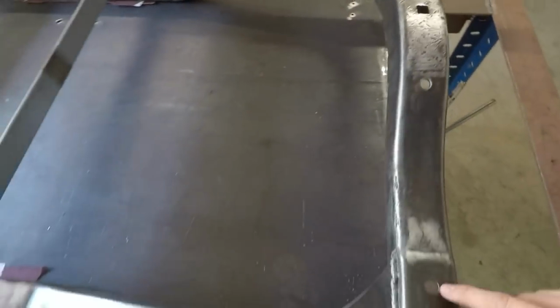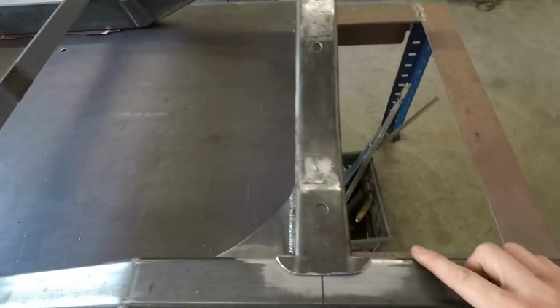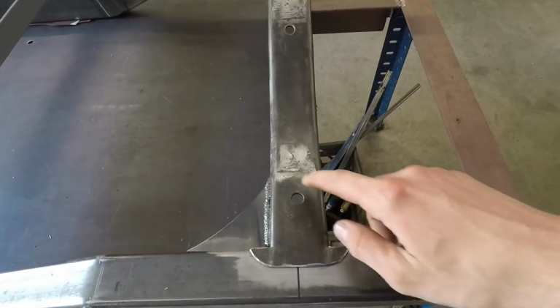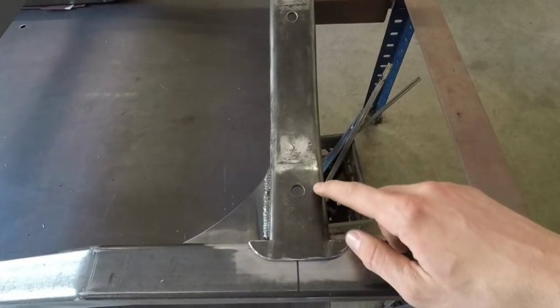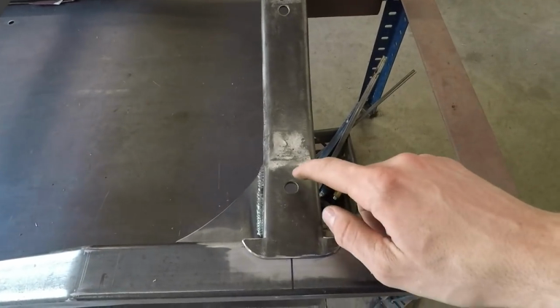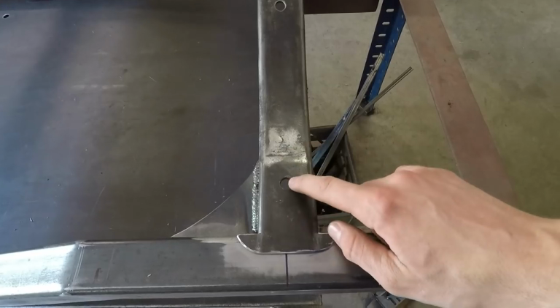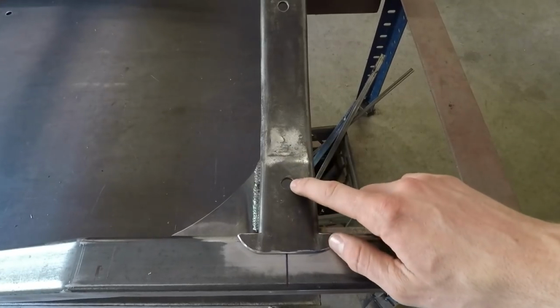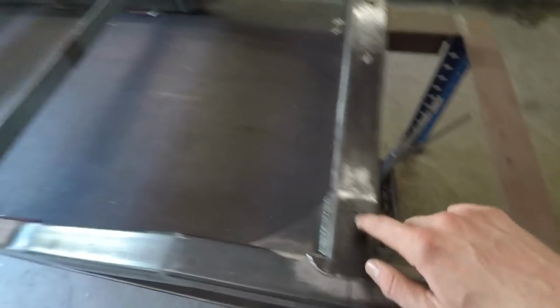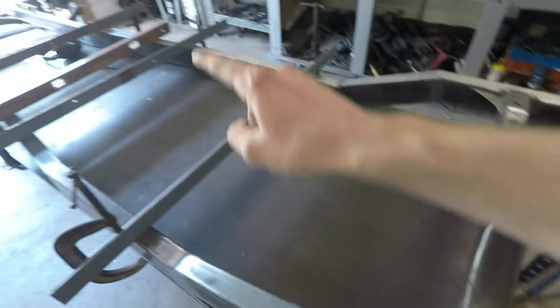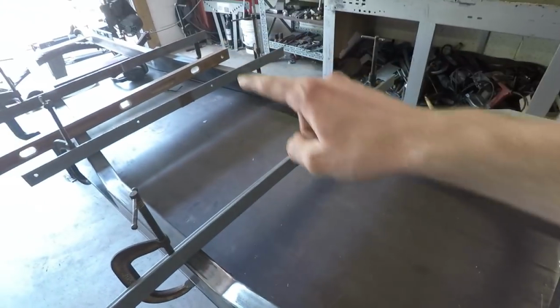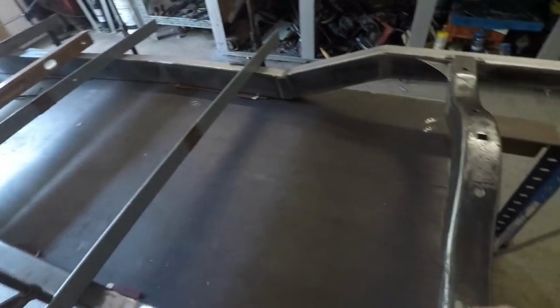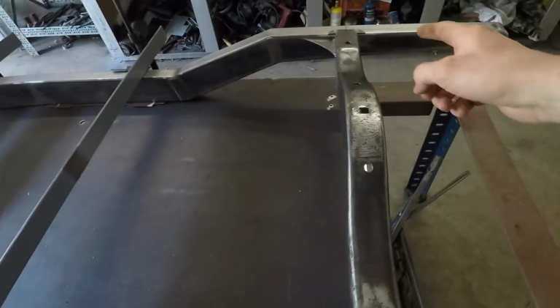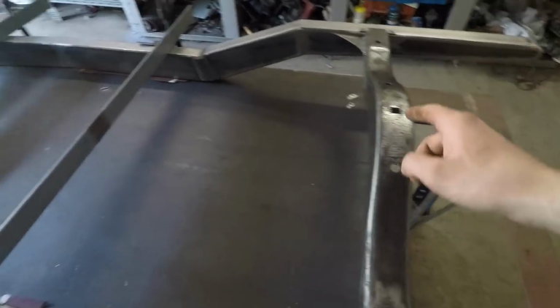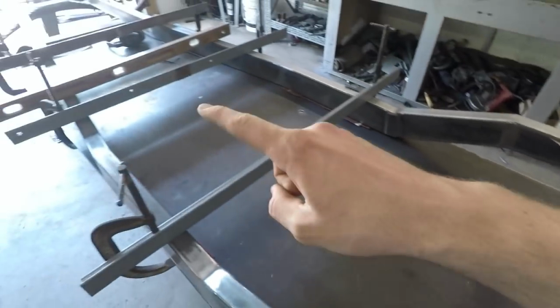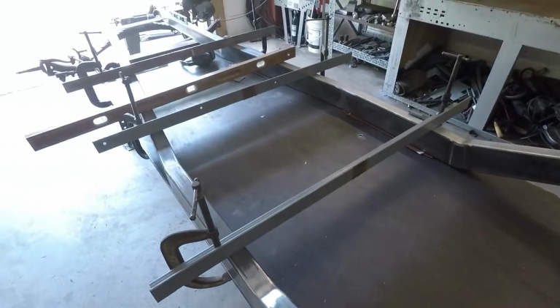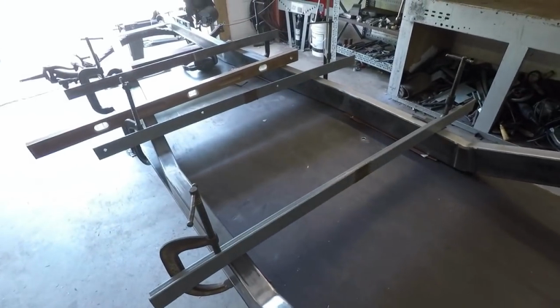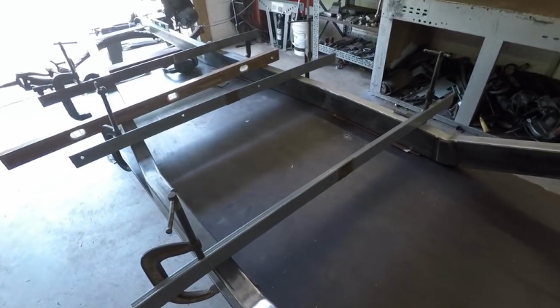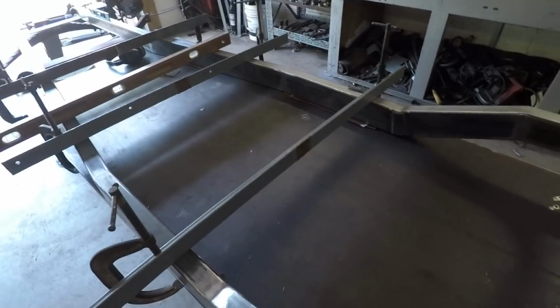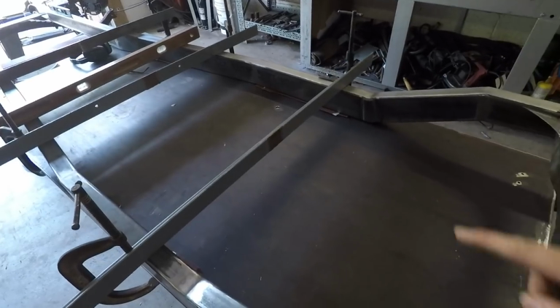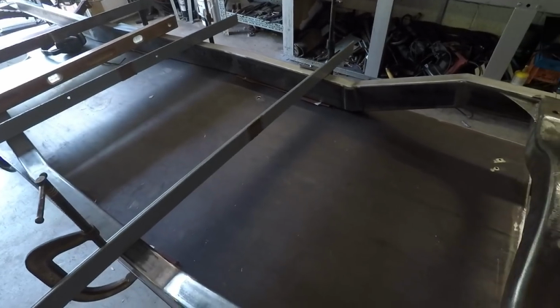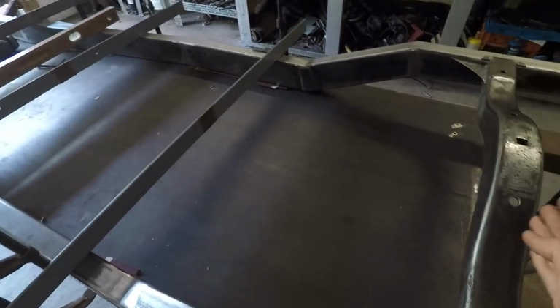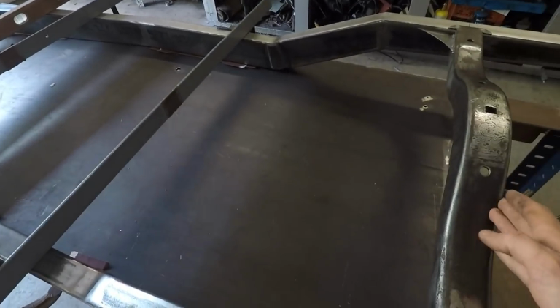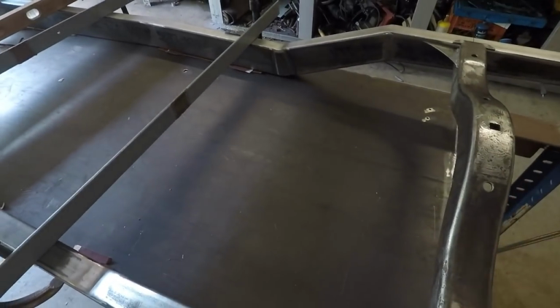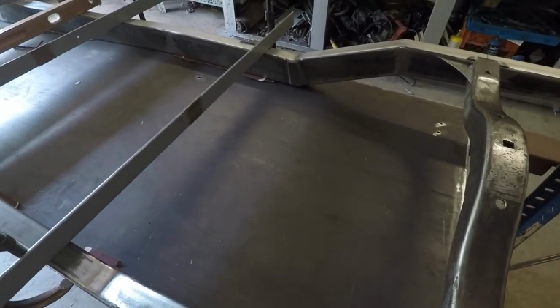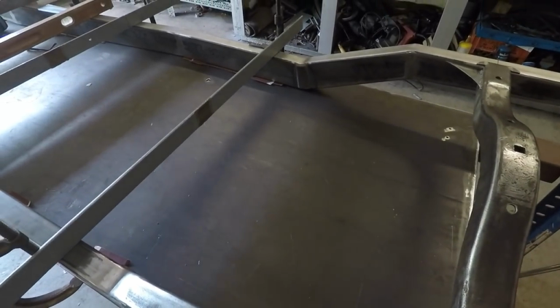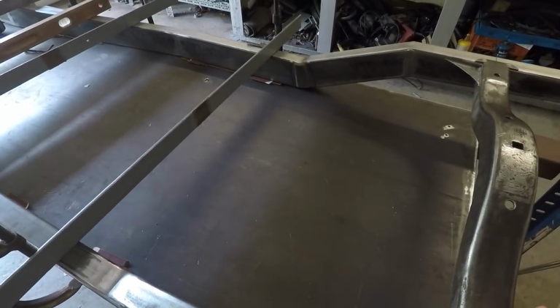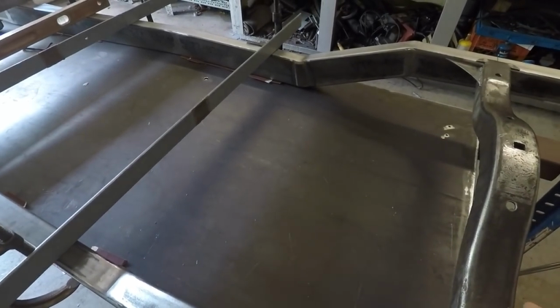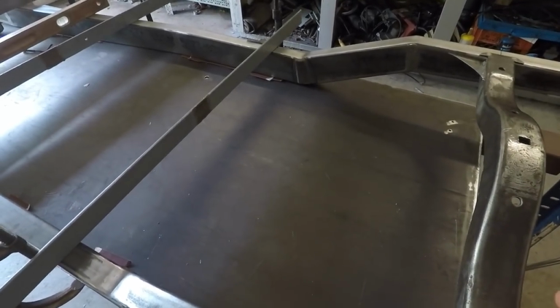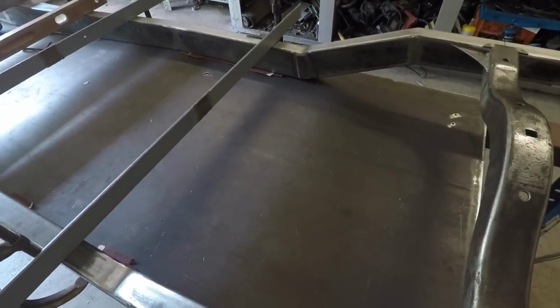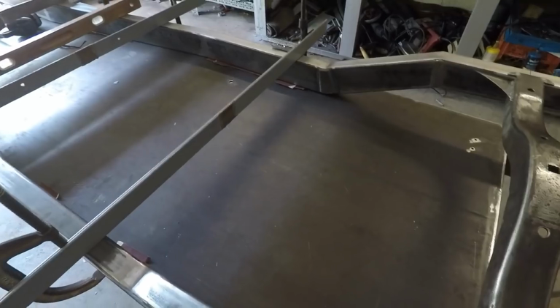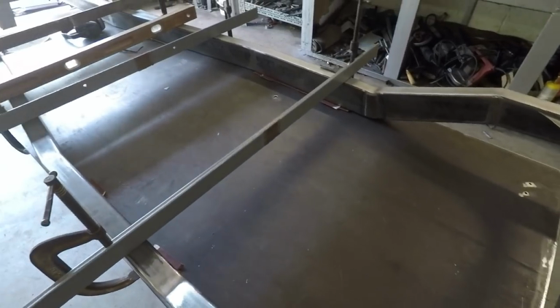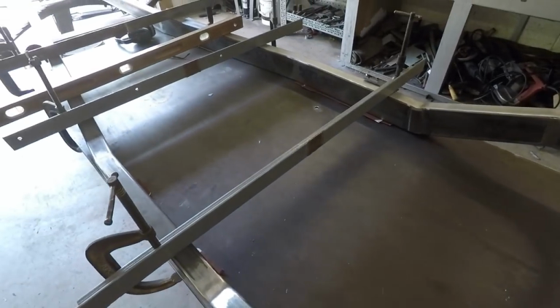And what you do is you measure from the back left side to the front right side and then the back right side to the front left side to make sure that the rear crossmember and front crossmember are square with each other so that you're not going to be going down the road sideways.